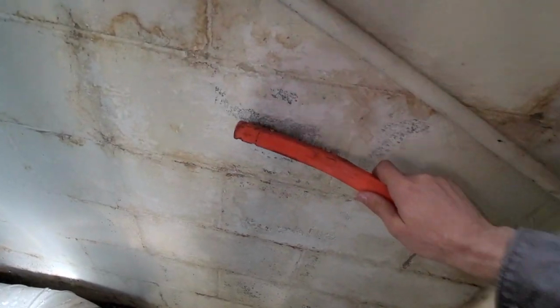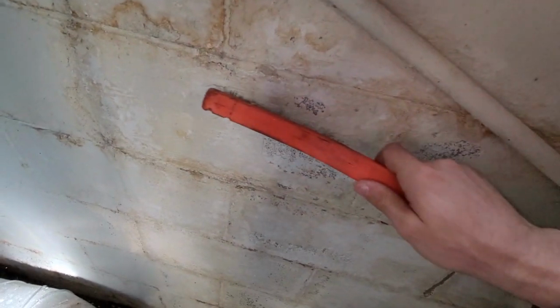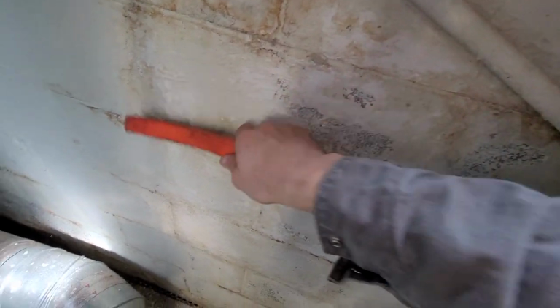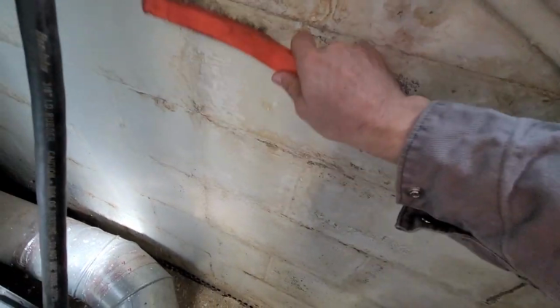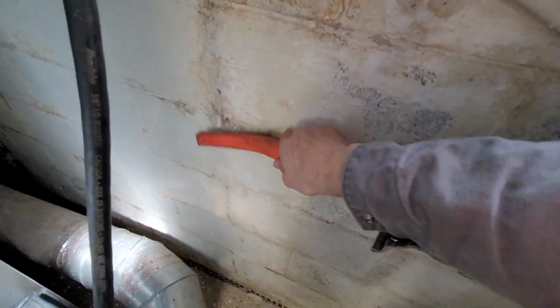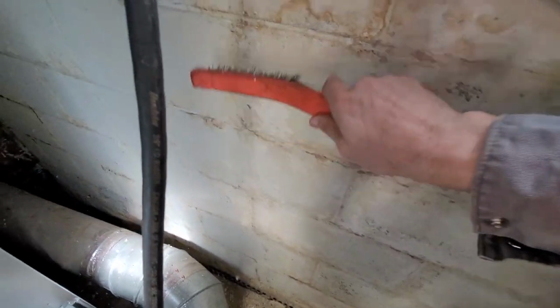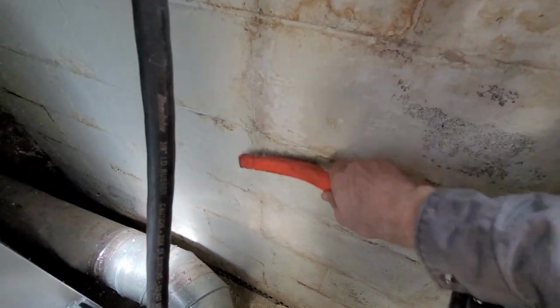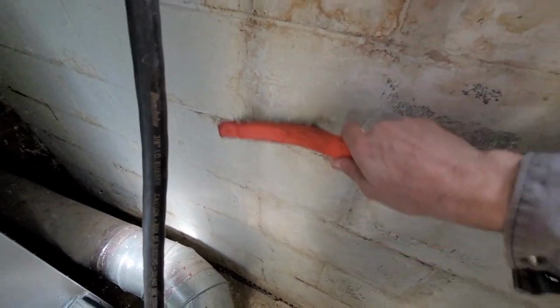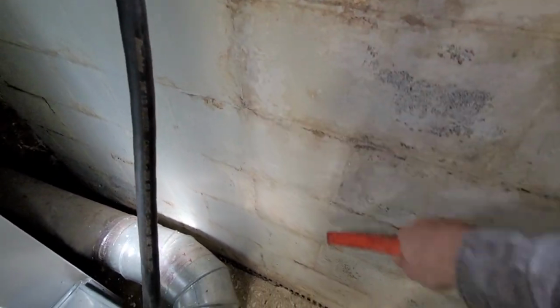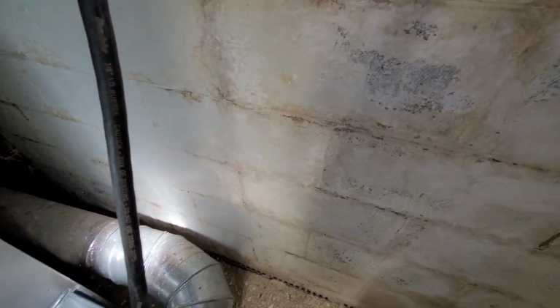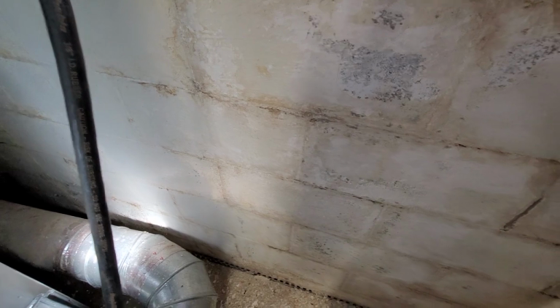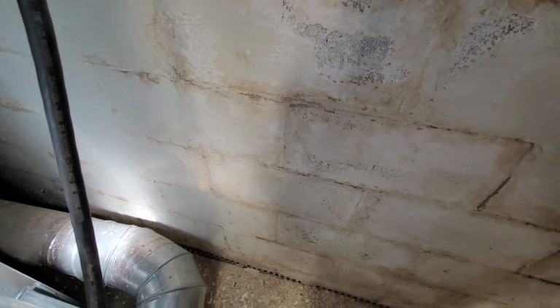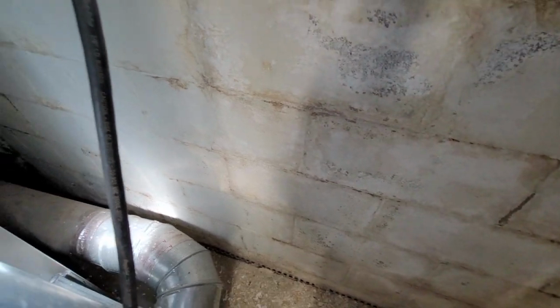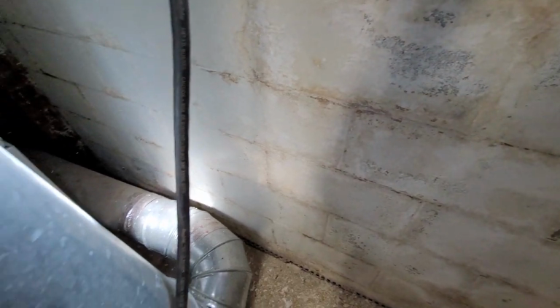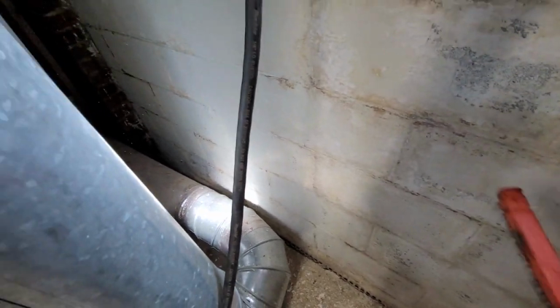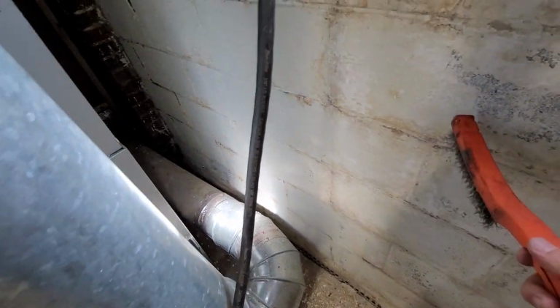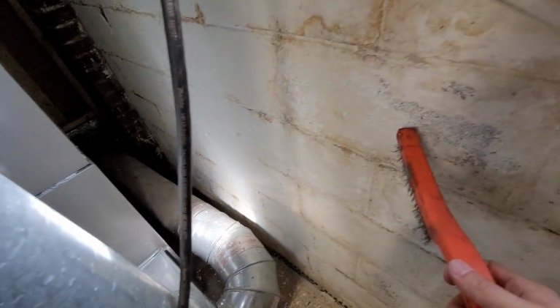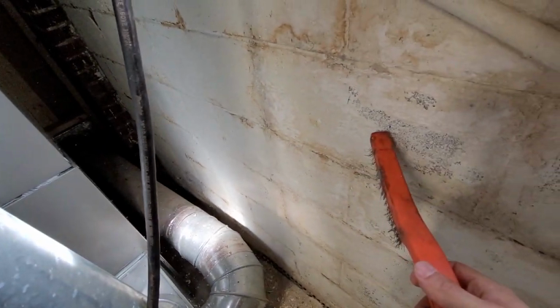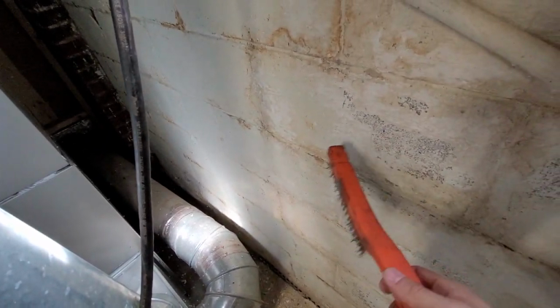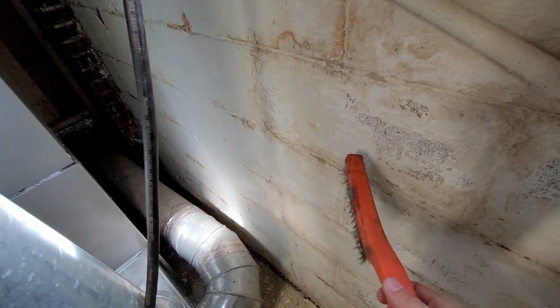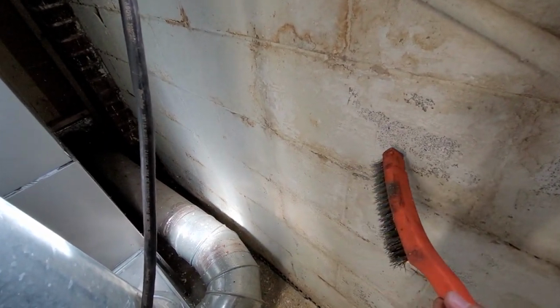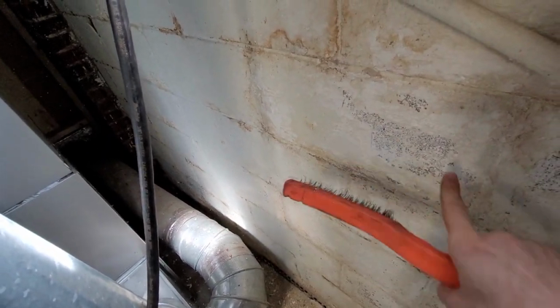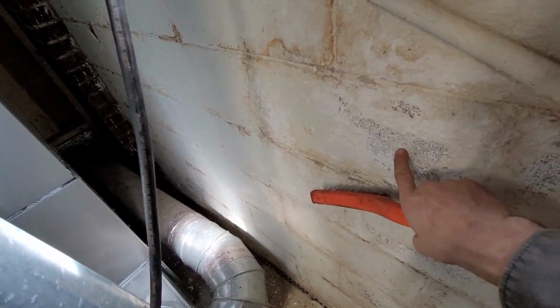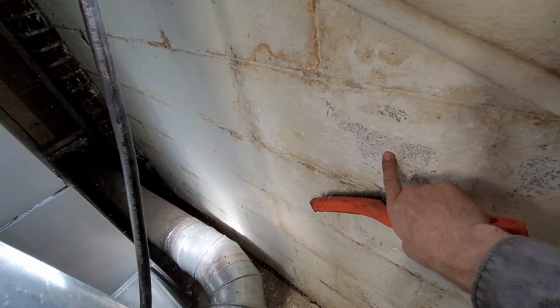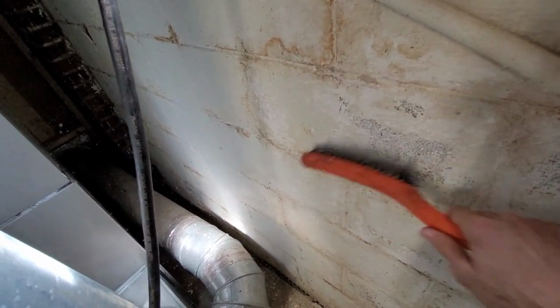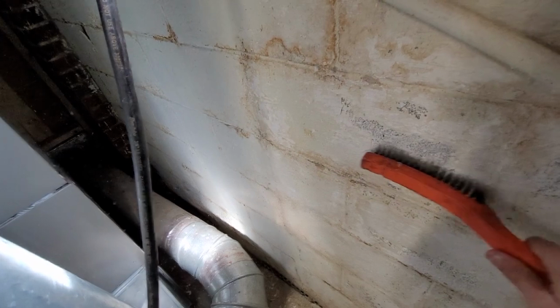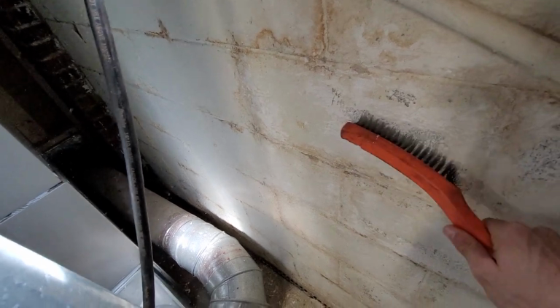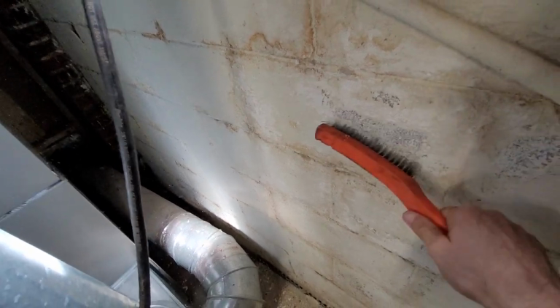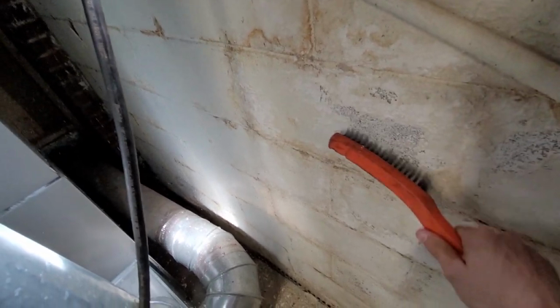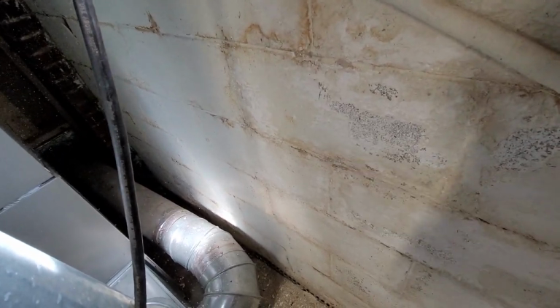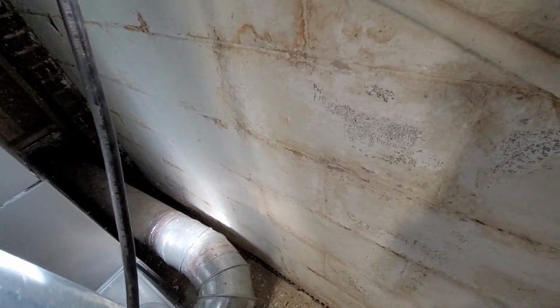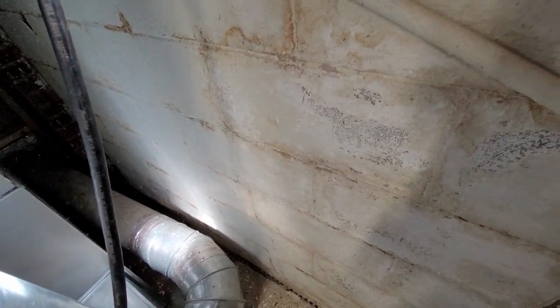I can see here that a lot of this paint is flaking right off, and there are many, many layers here until we reach bare cinder block, and there's quite a bit of efflorescence here.